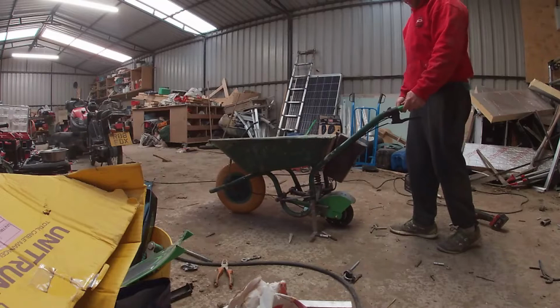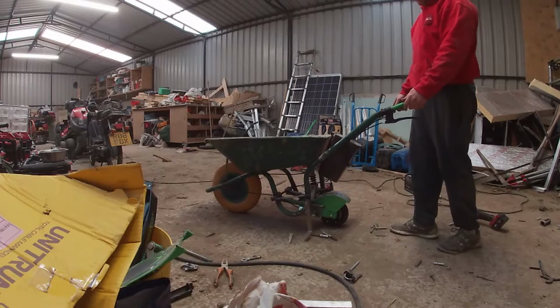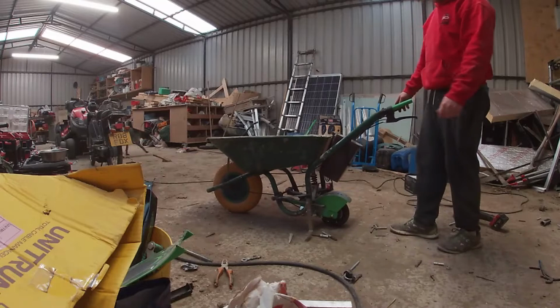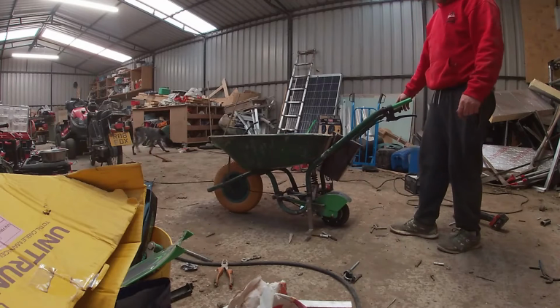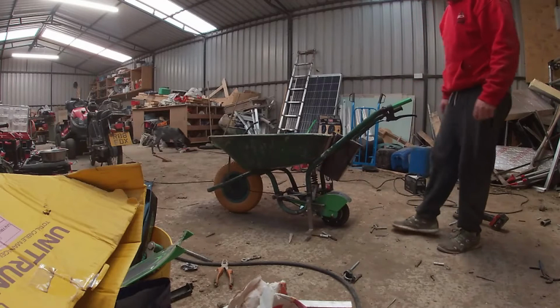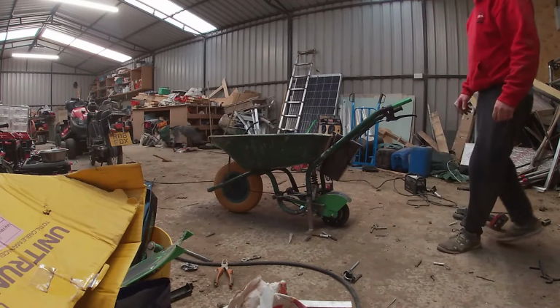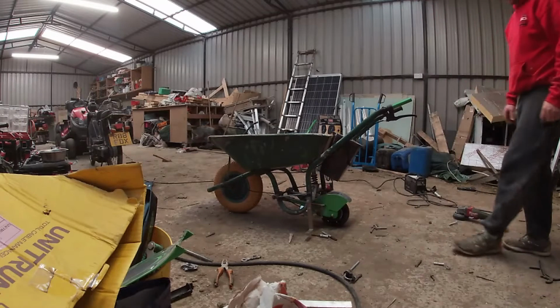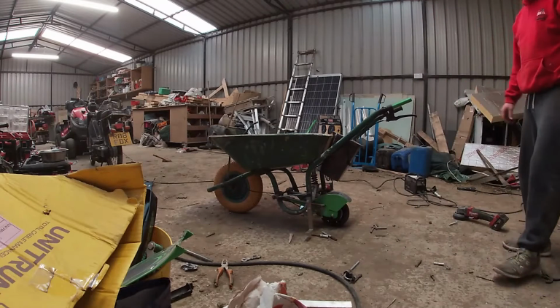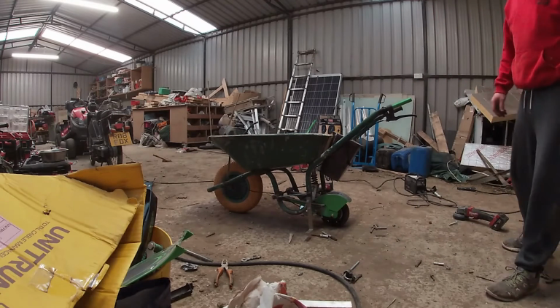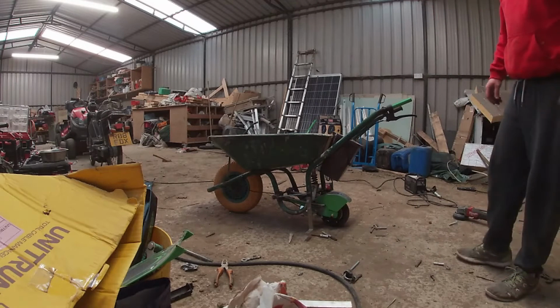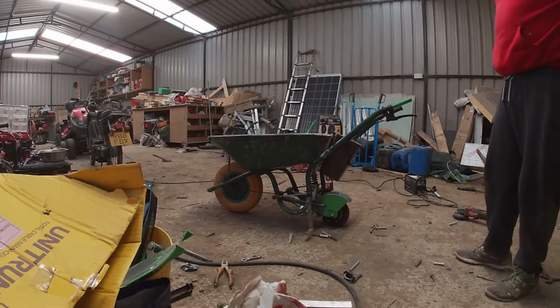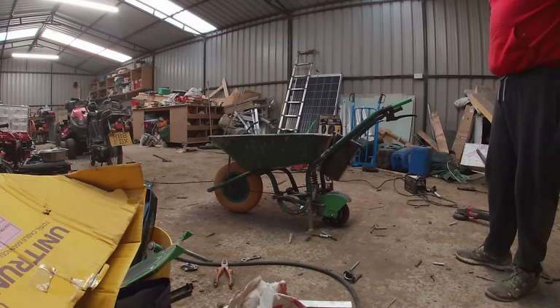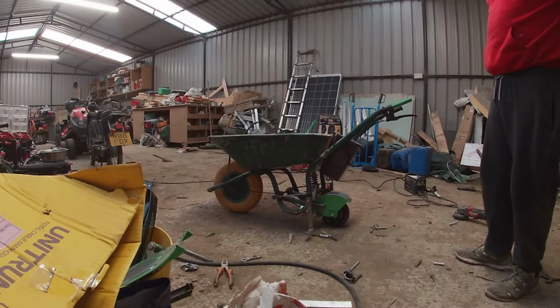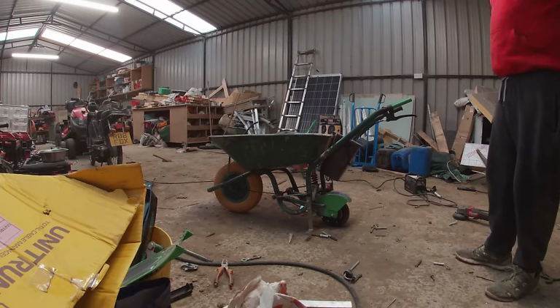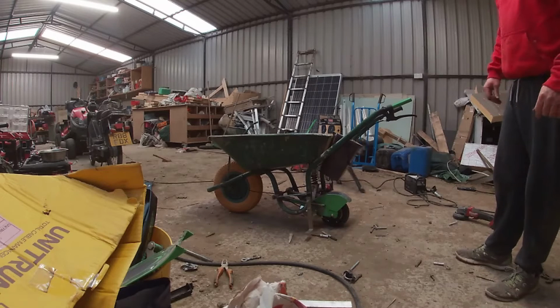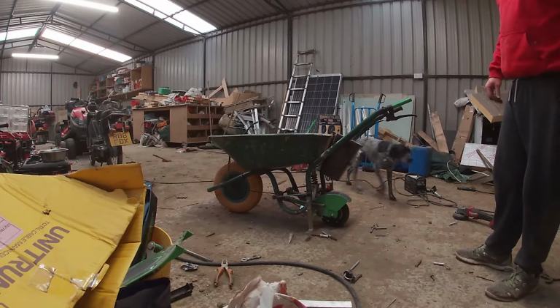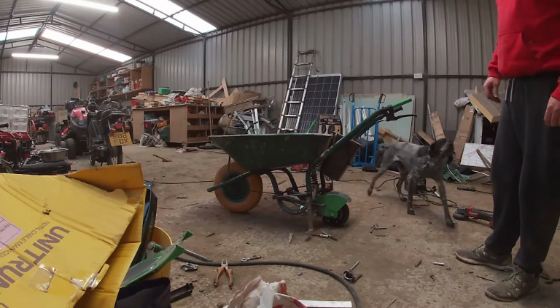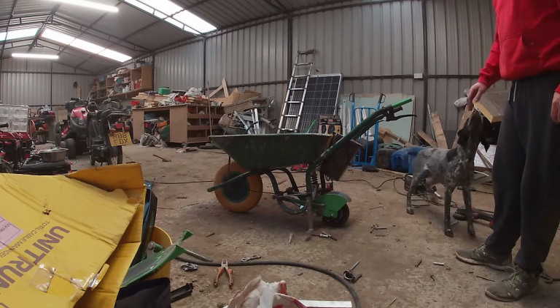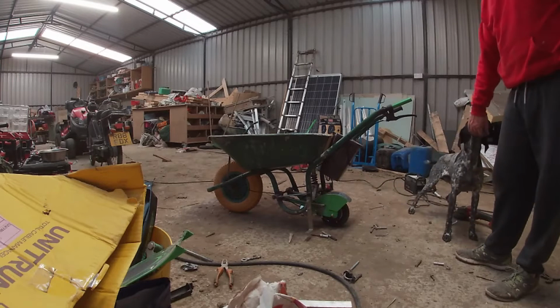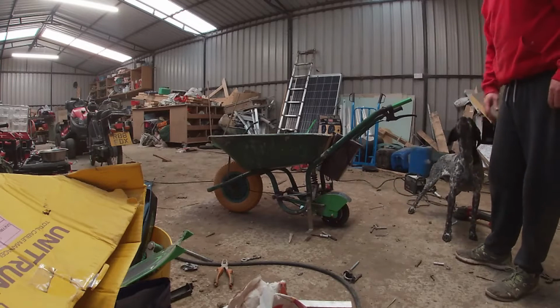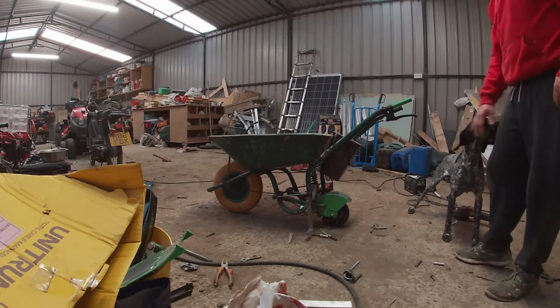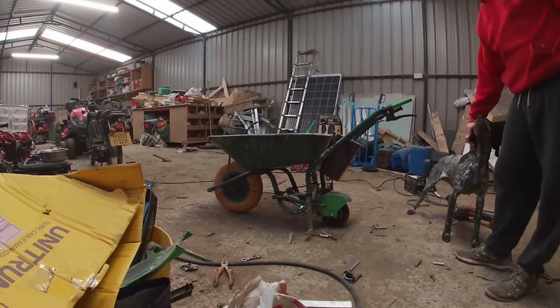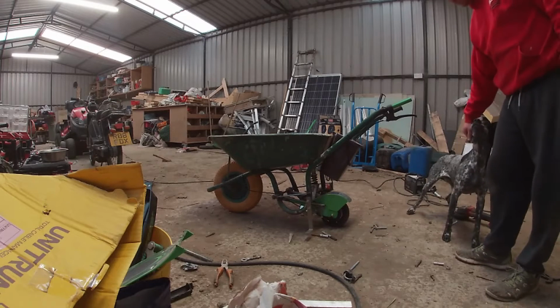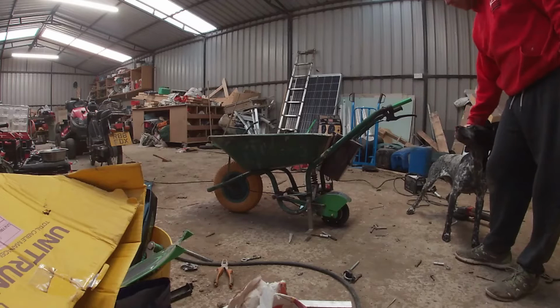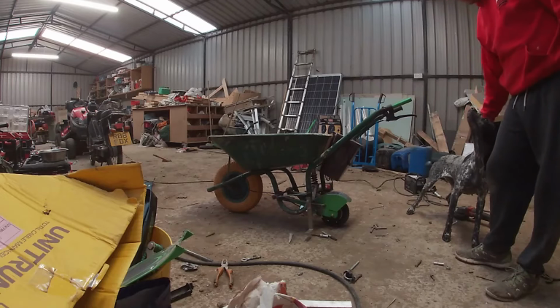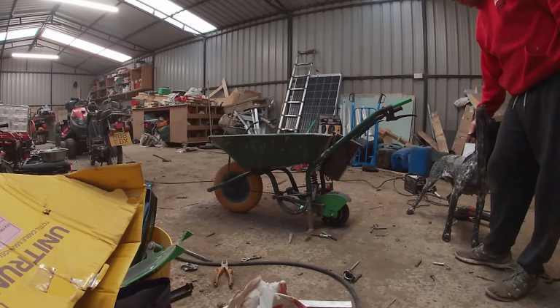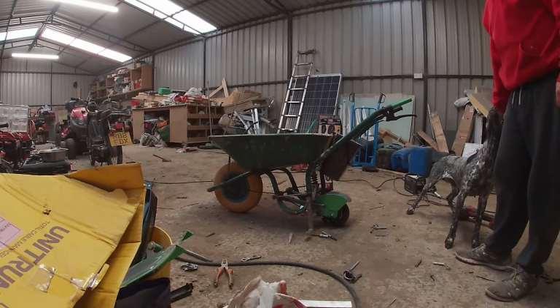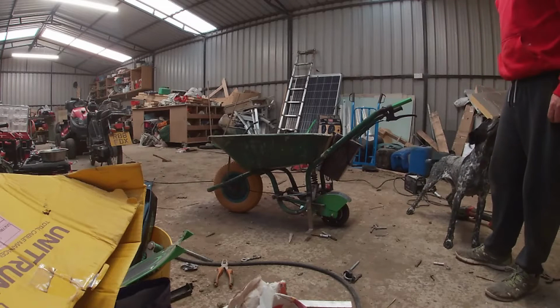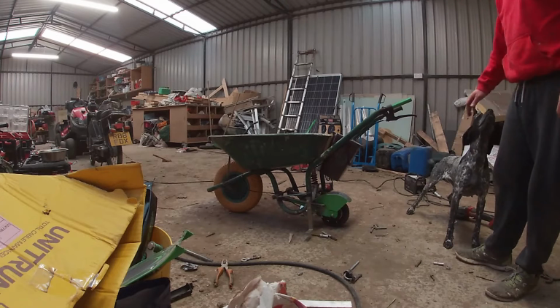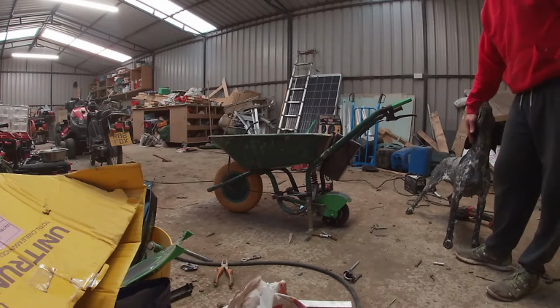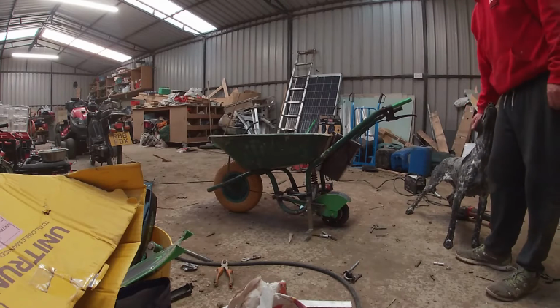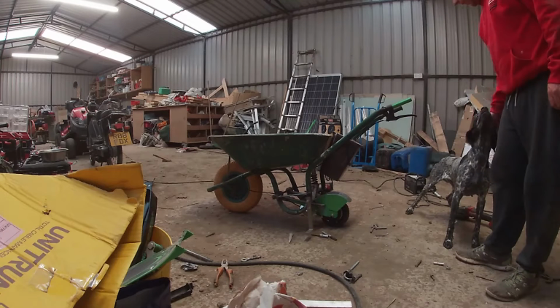It's not really designed to go off road or anything, but I usually use it for going down holloways, paths and stuff, for loading up the lorry.